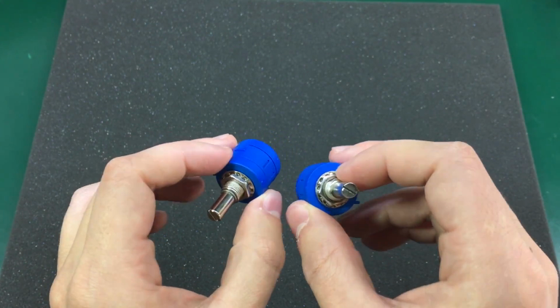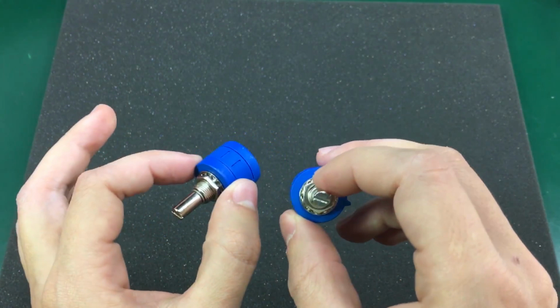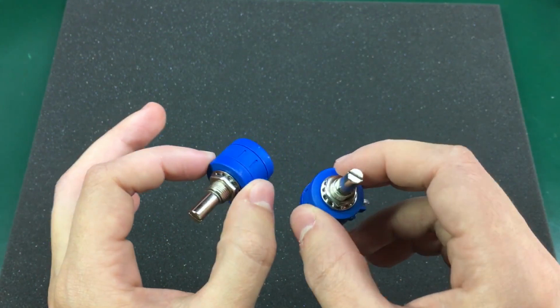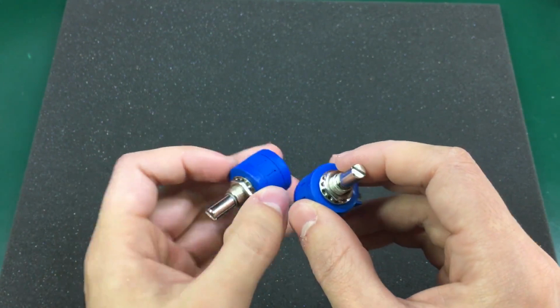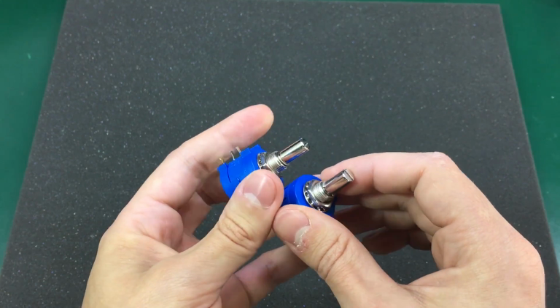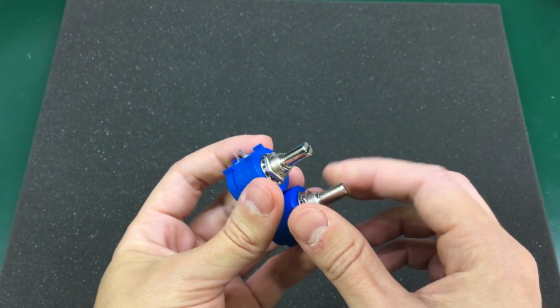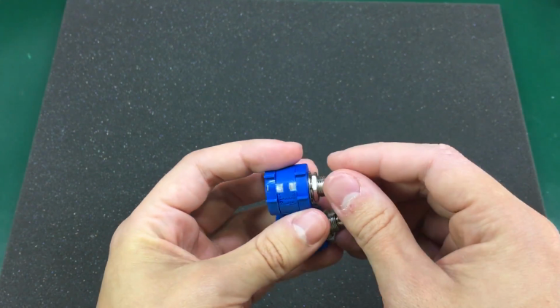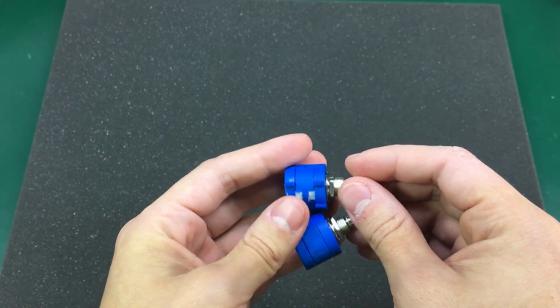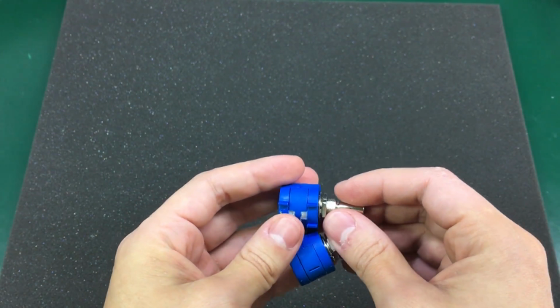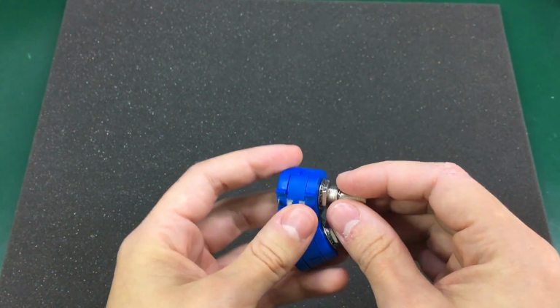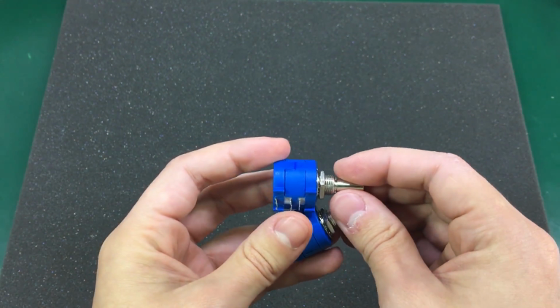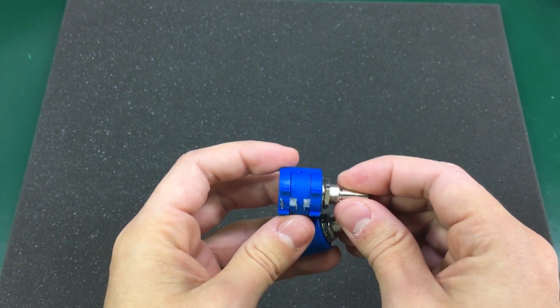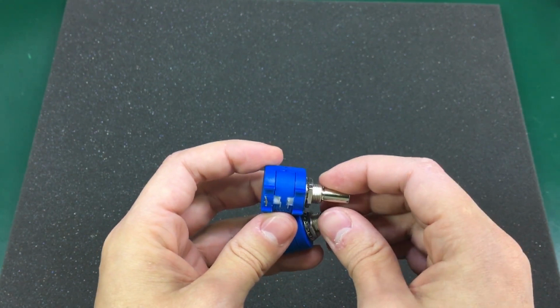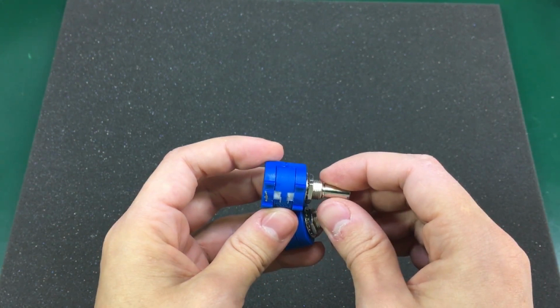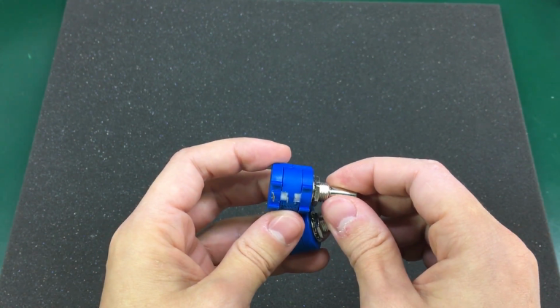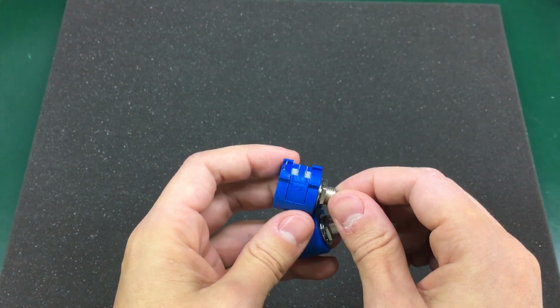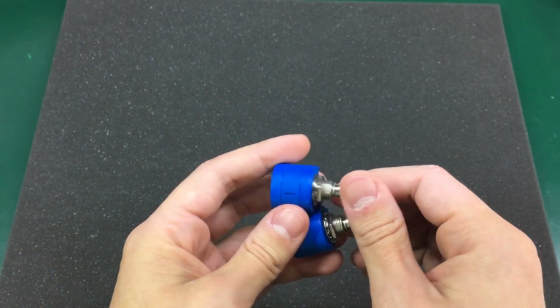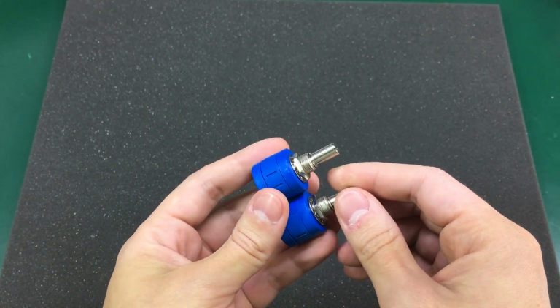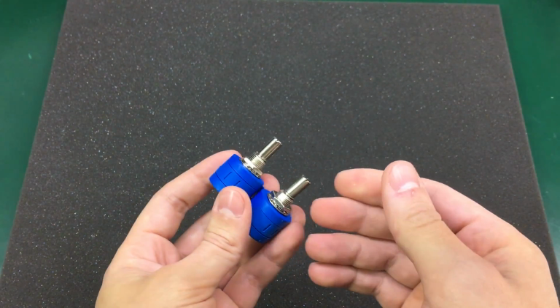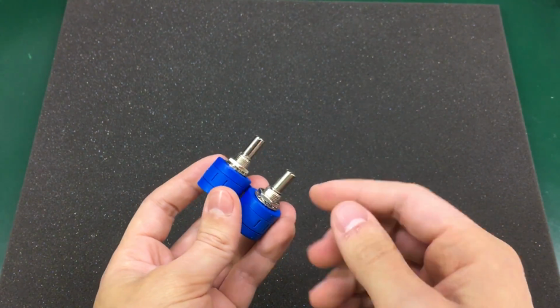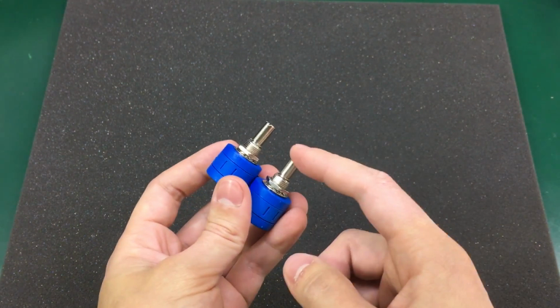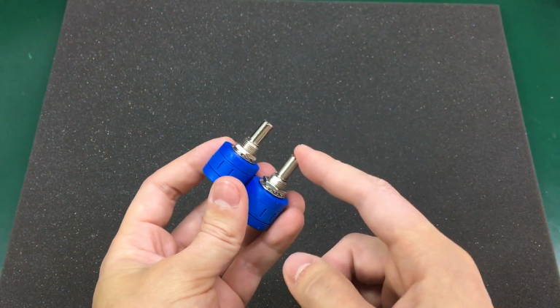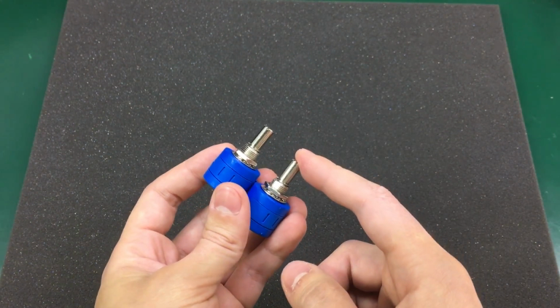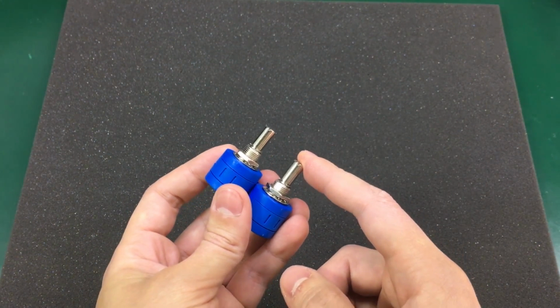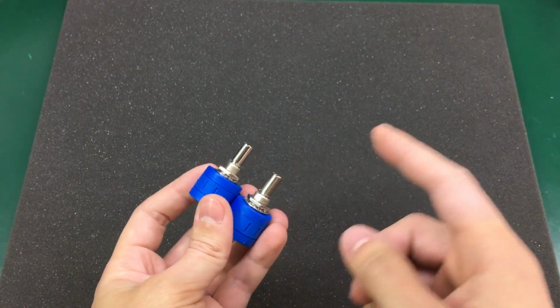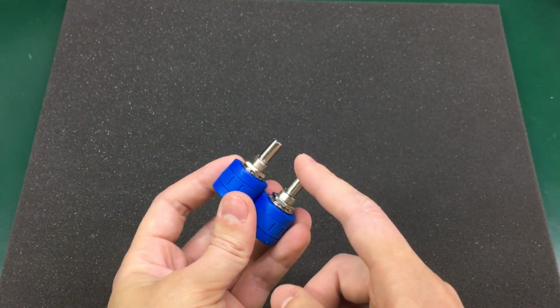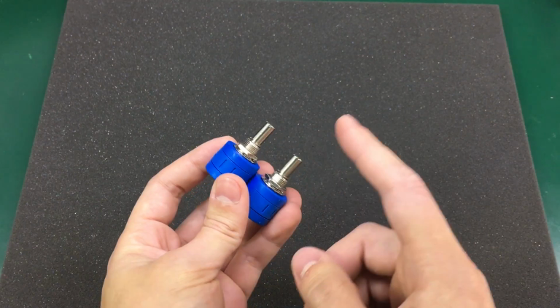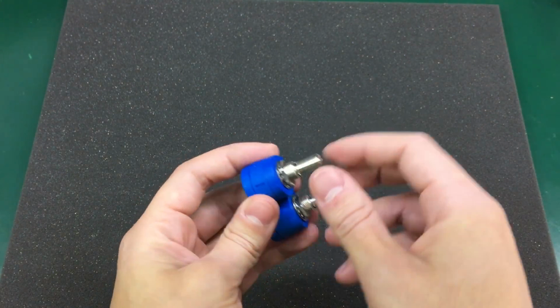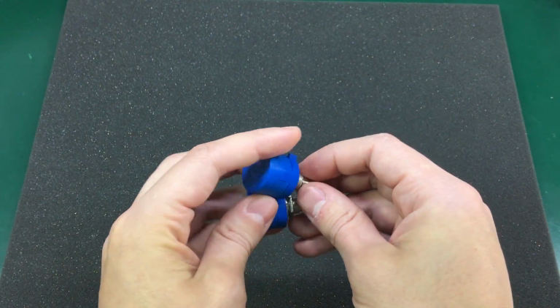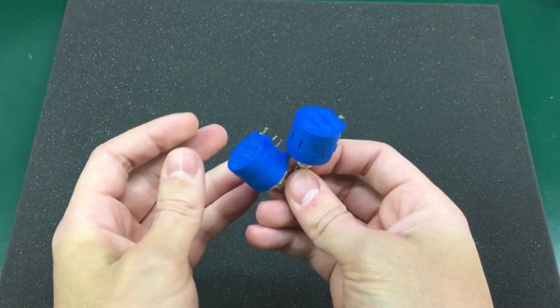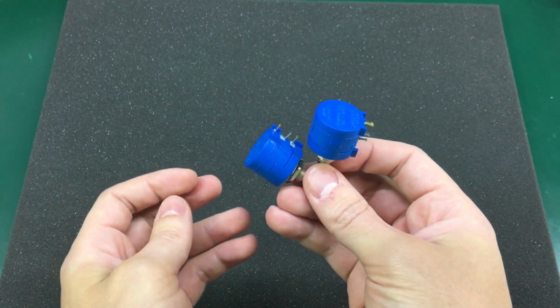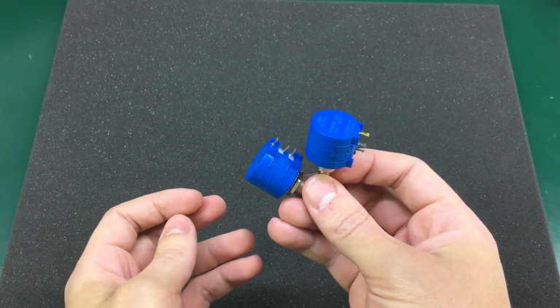I needed an extra tool for an upcoming dummy load project. I know some of you have been waiting on that project, but I was missing some key parts like these potentiometers that prevented me from building it.